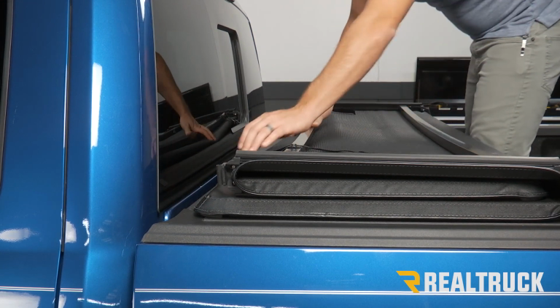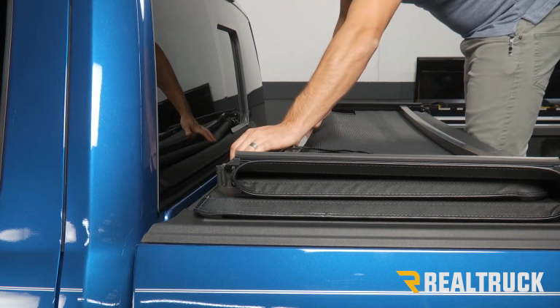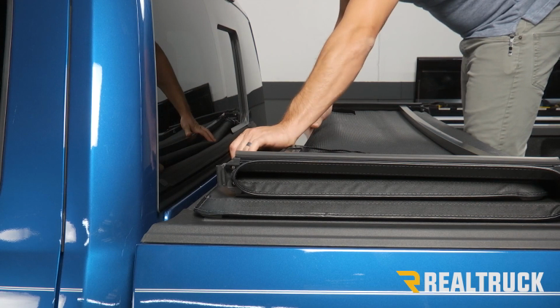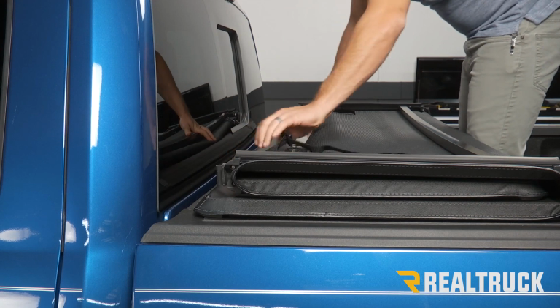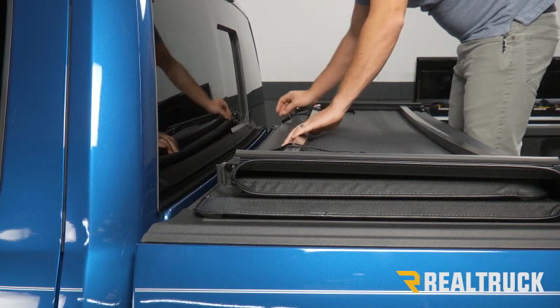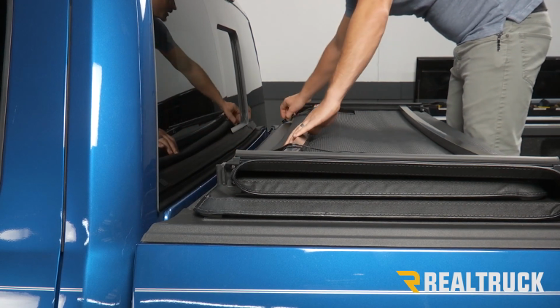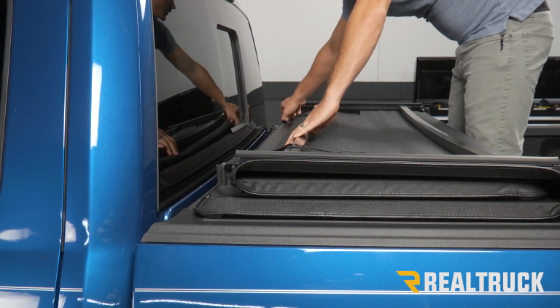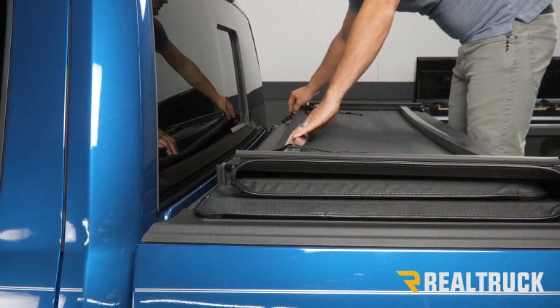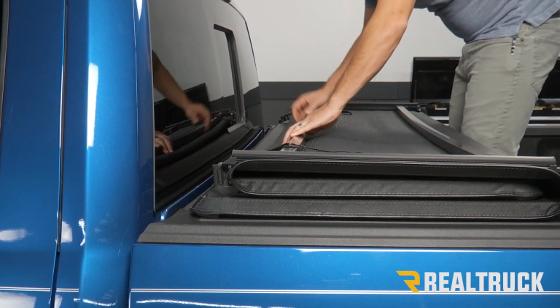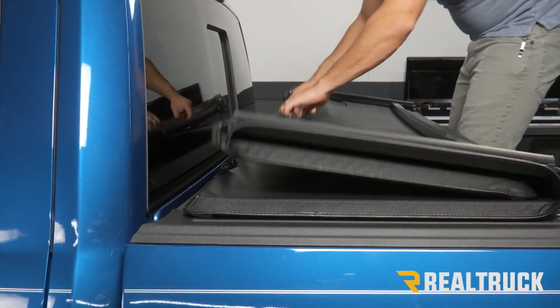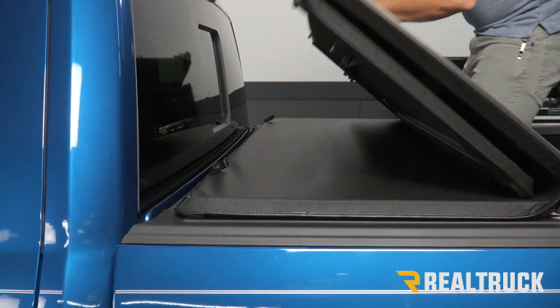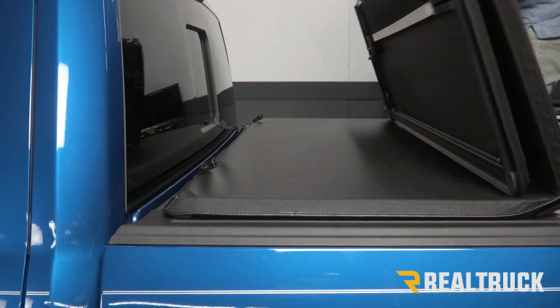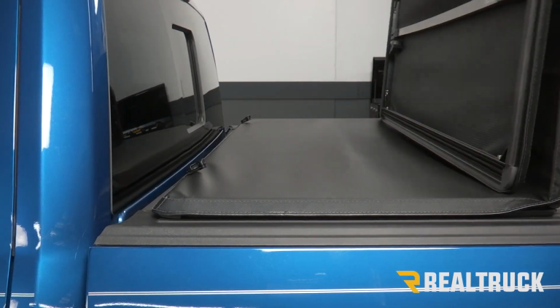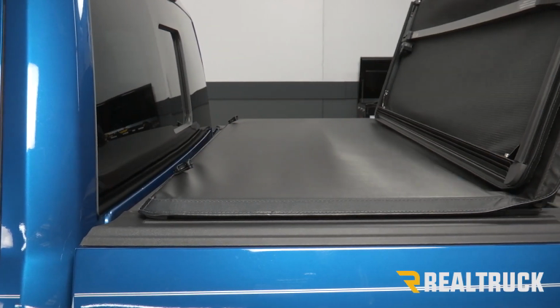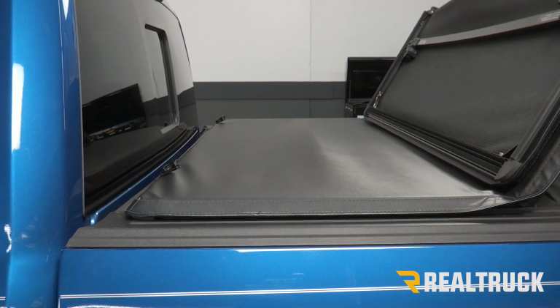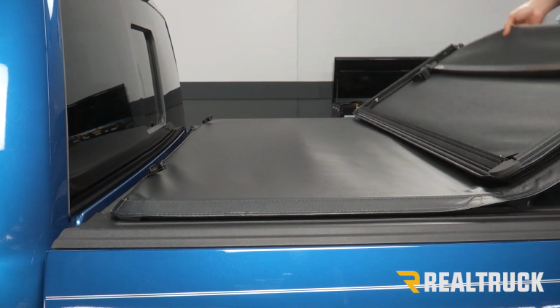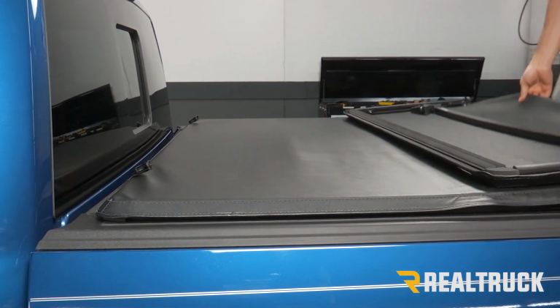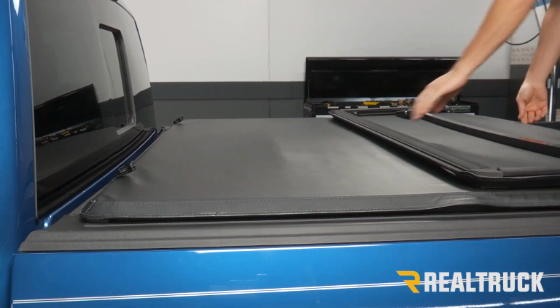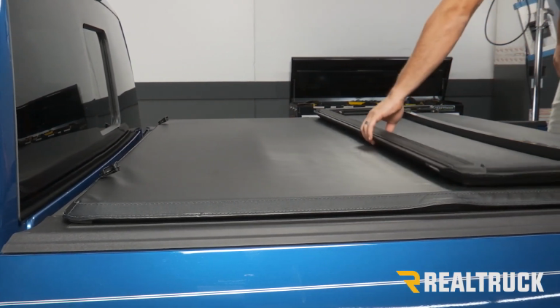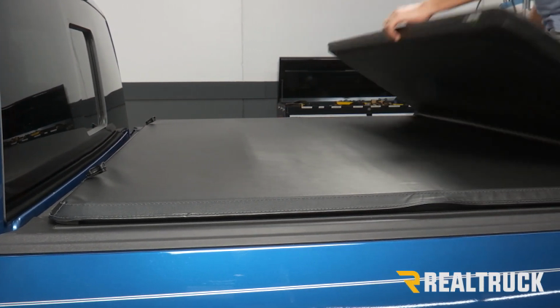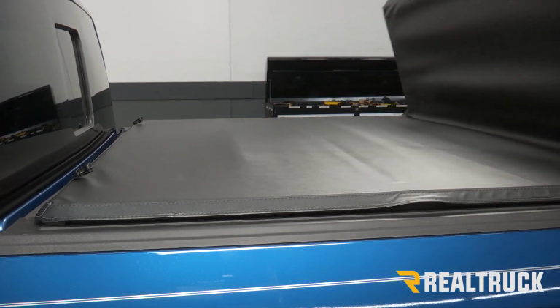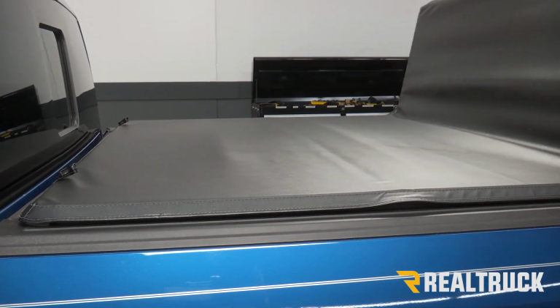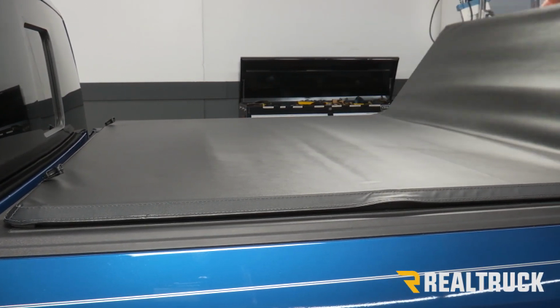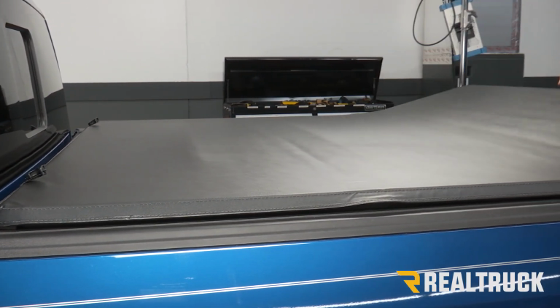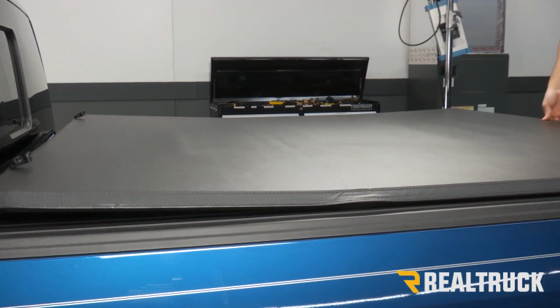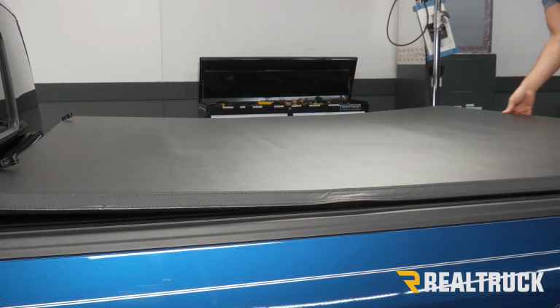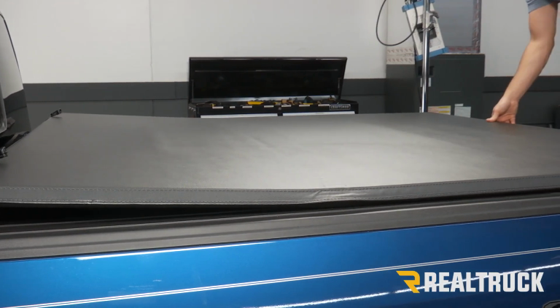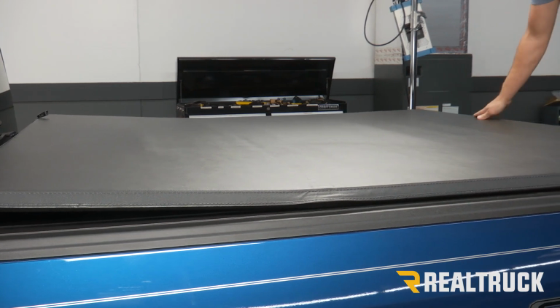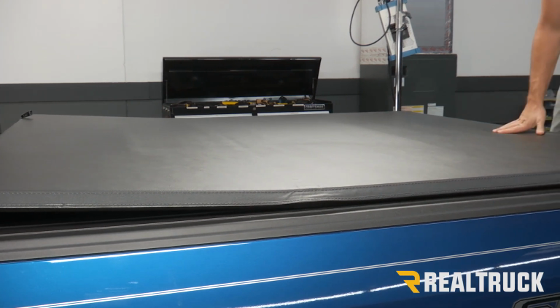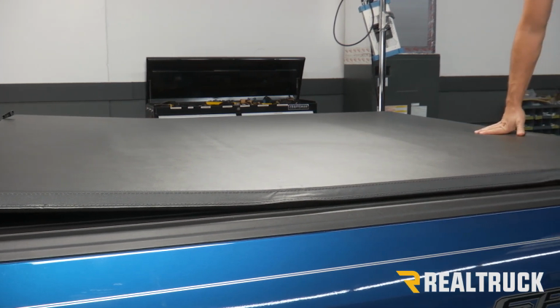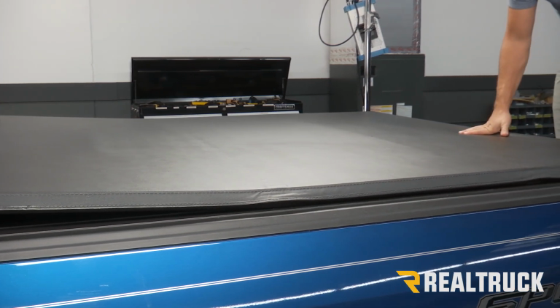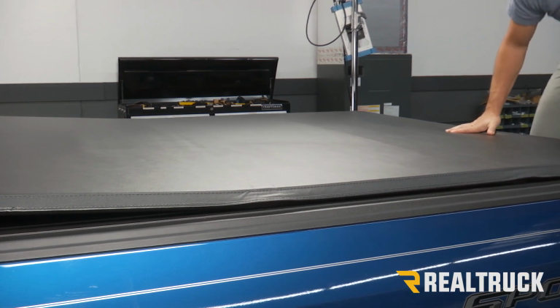Once we have that, we can unclip it and then fold it back. Now with it folded all the way back,